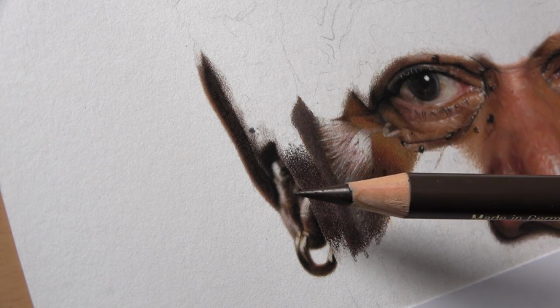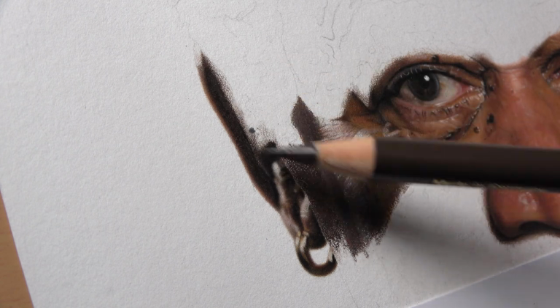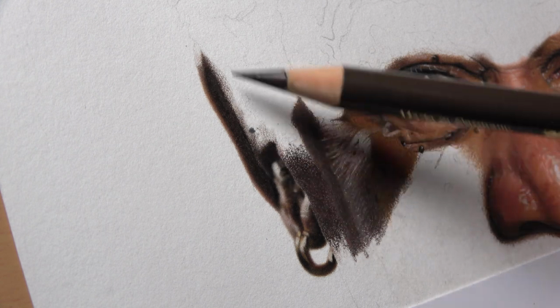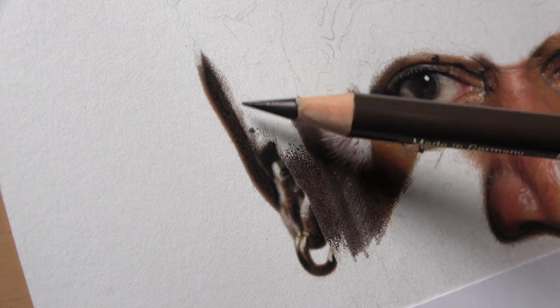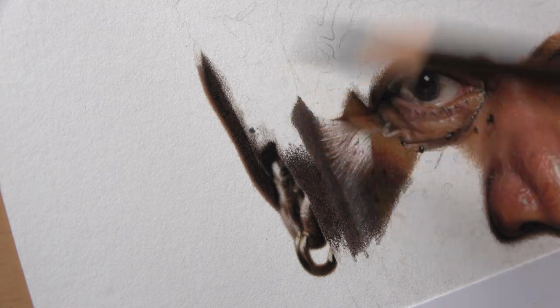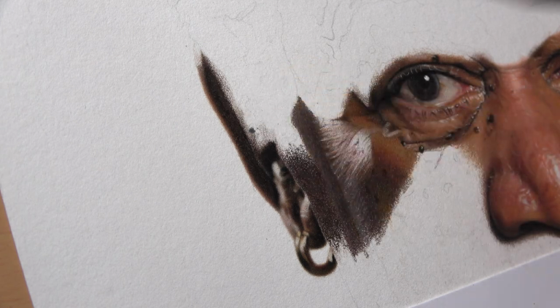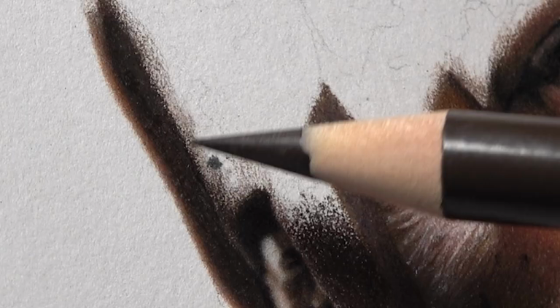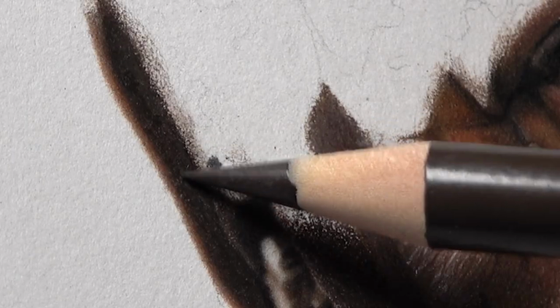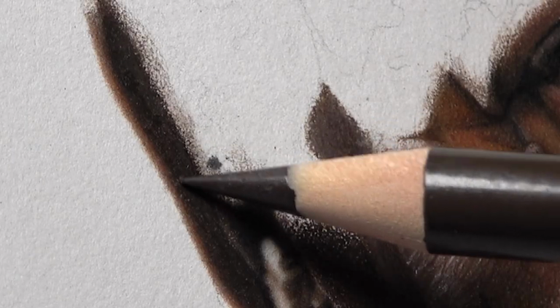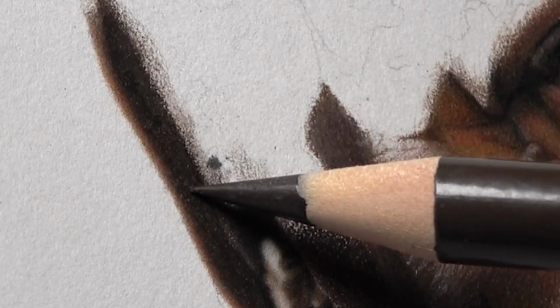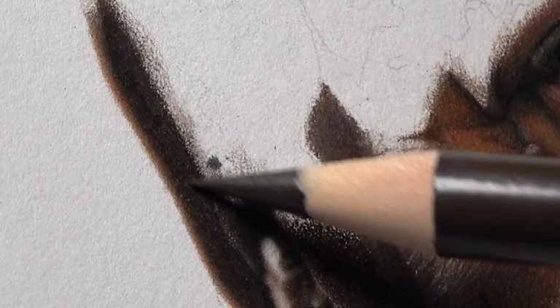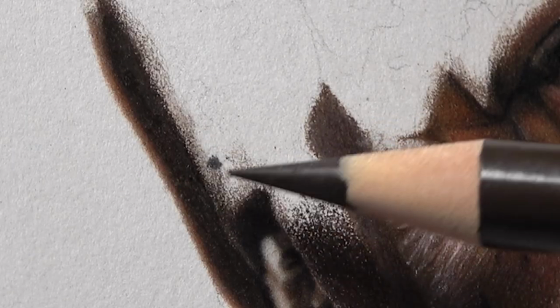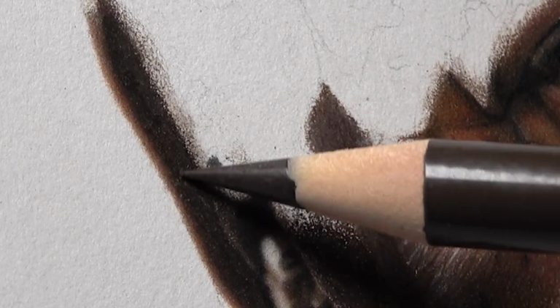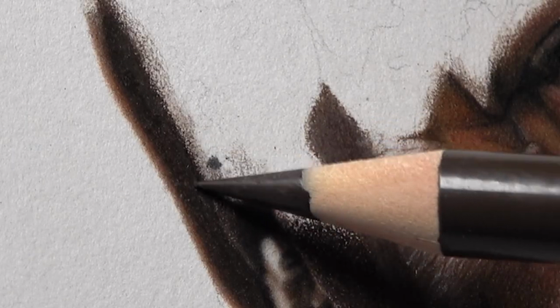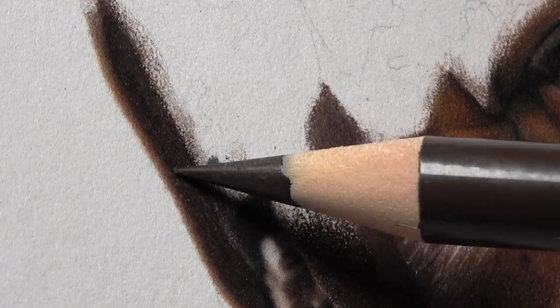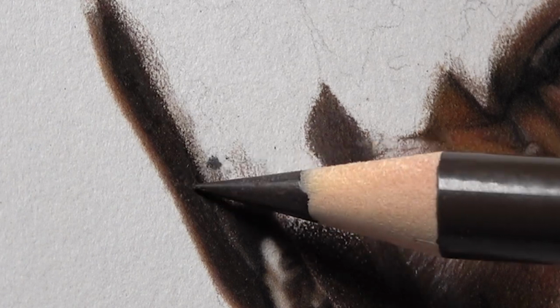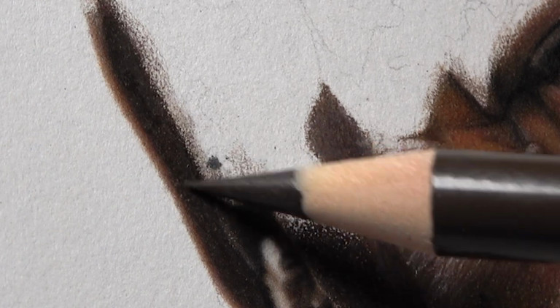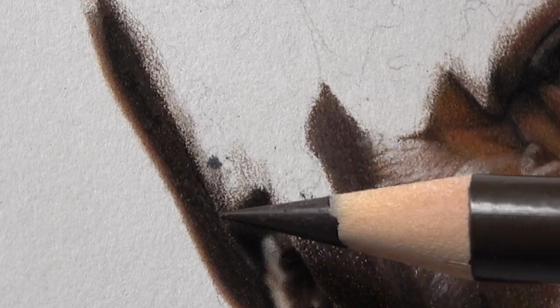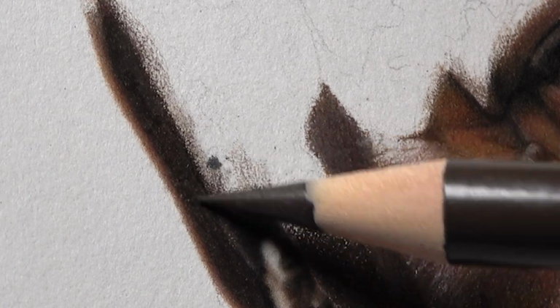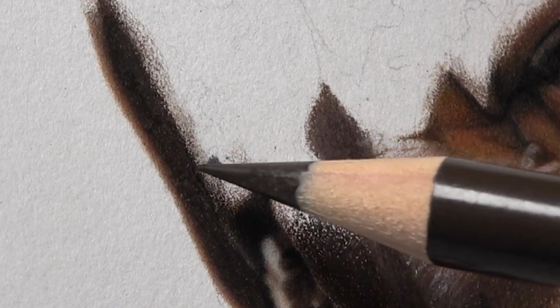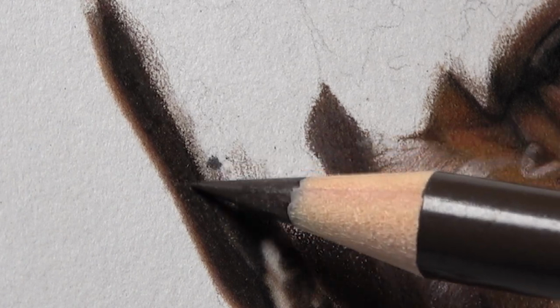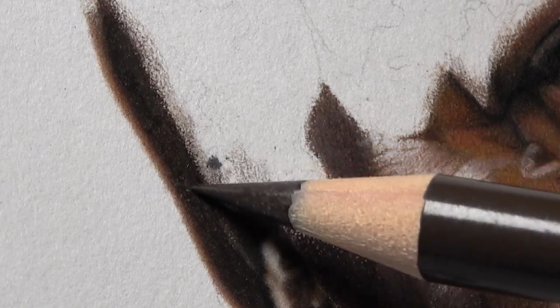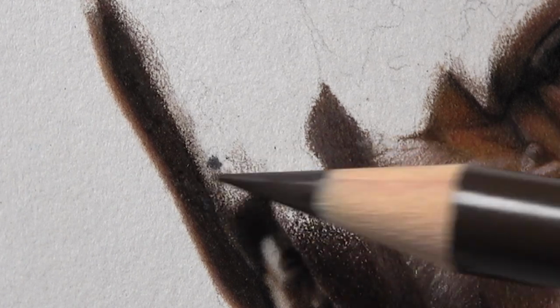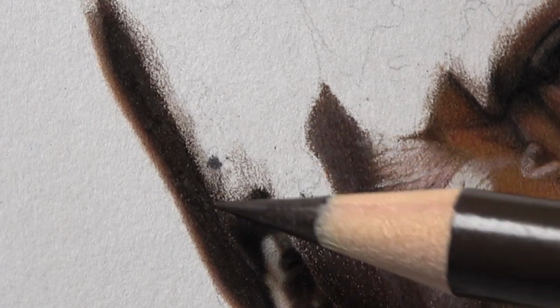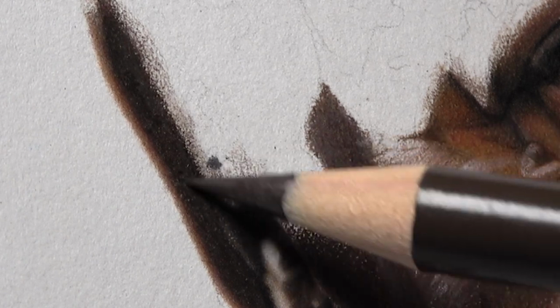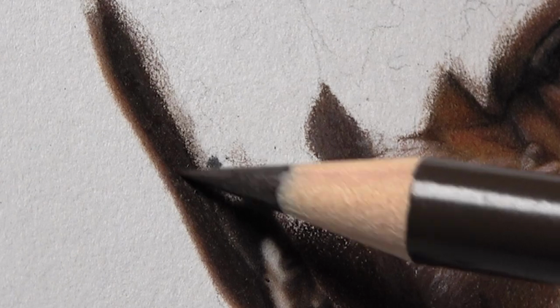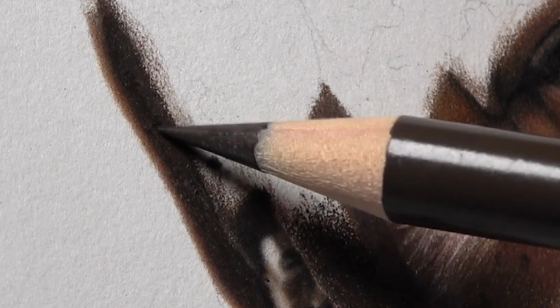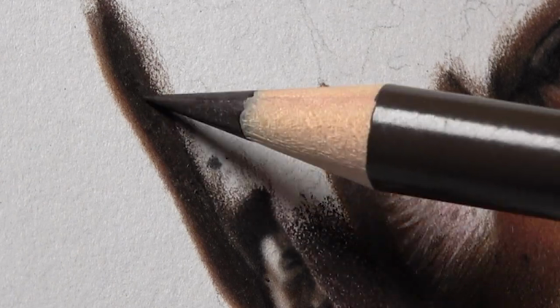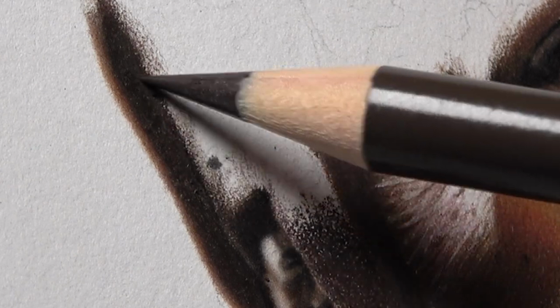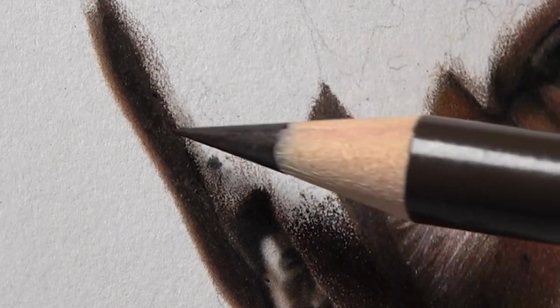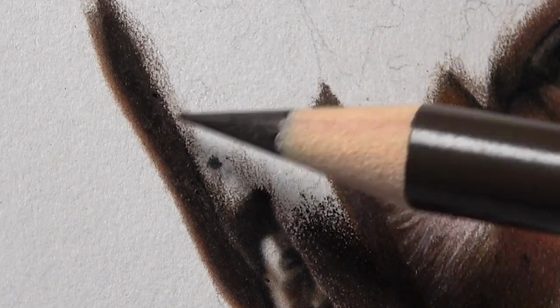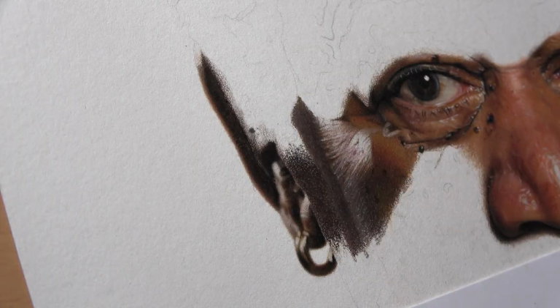To the point it won't accept any more layers. No matter how hard I try, it will not accept anything. Can you kind of see that? And because of that, I'm unable to get the area any smoother than it is.